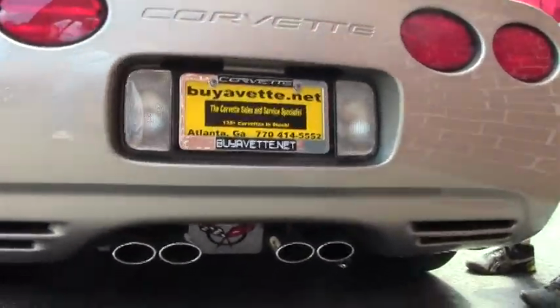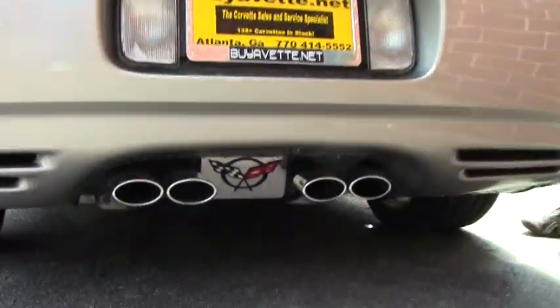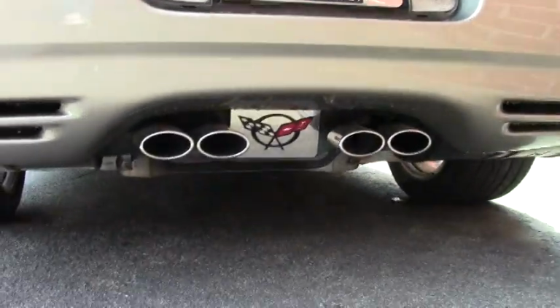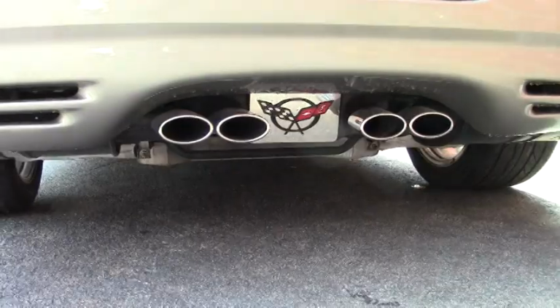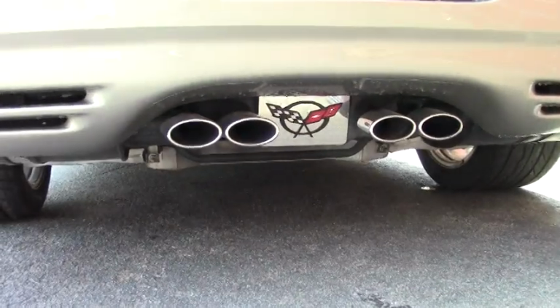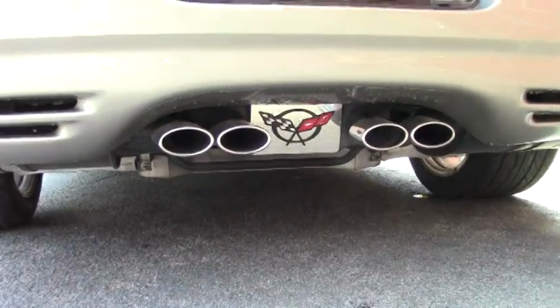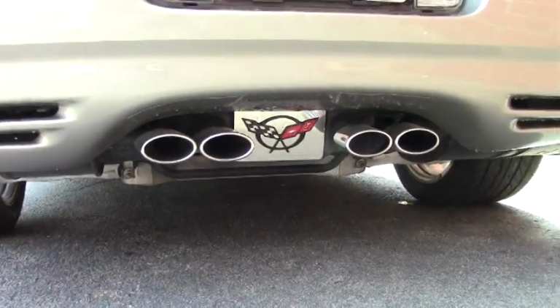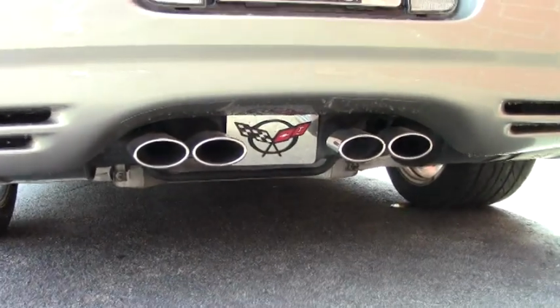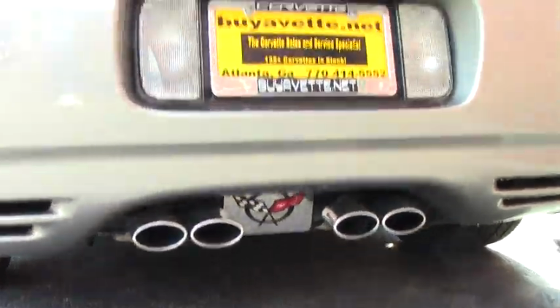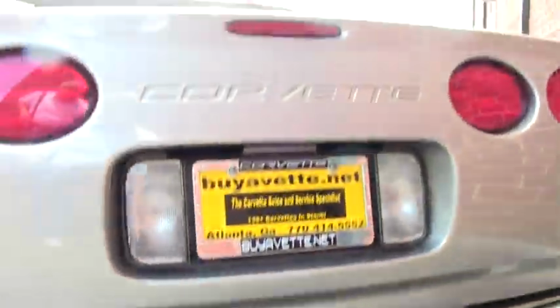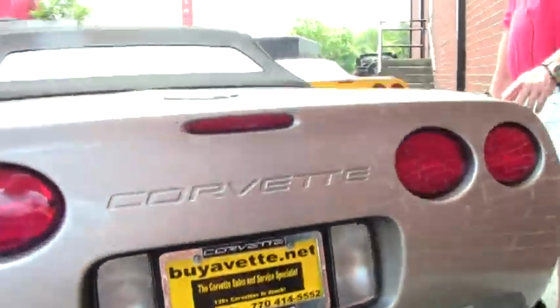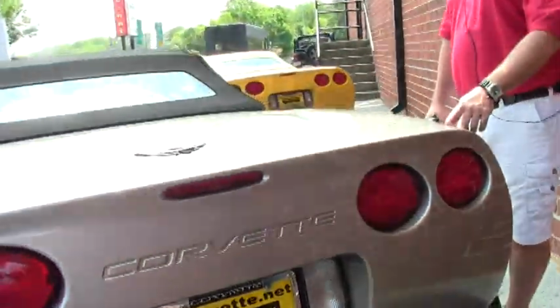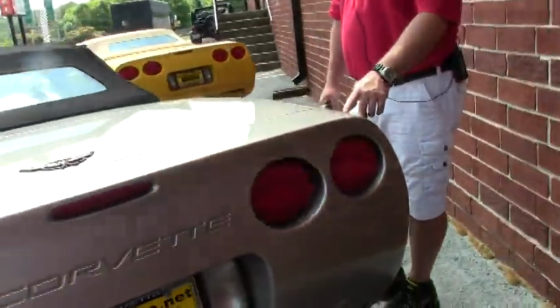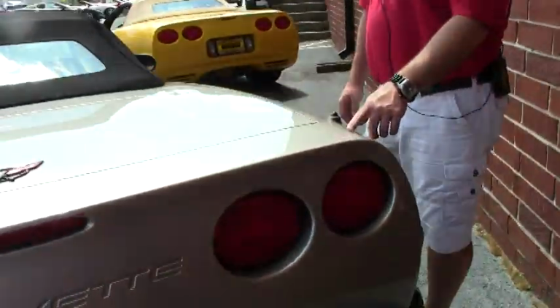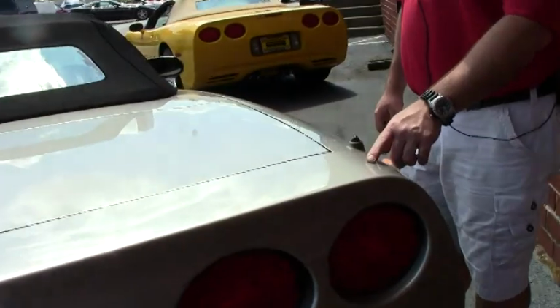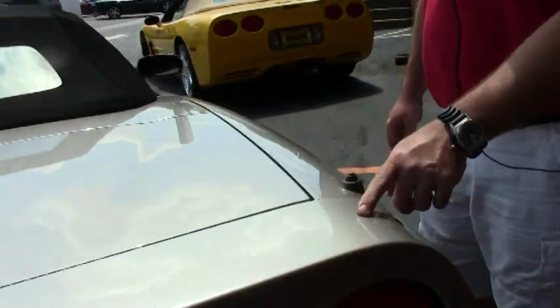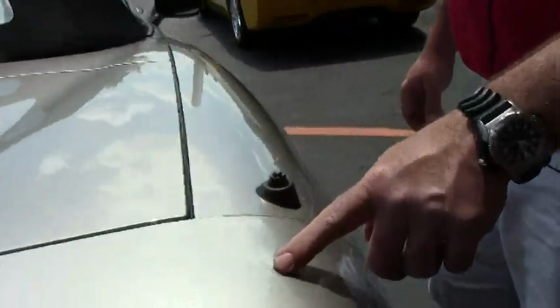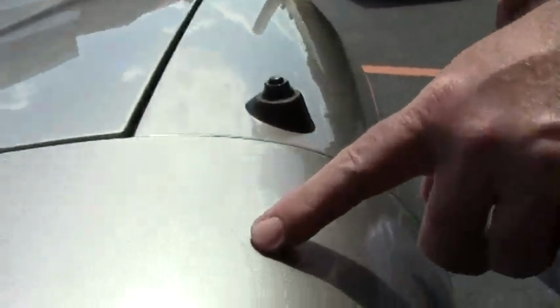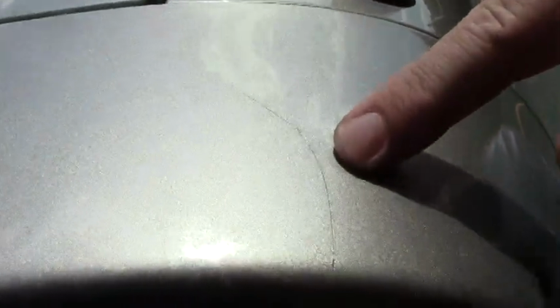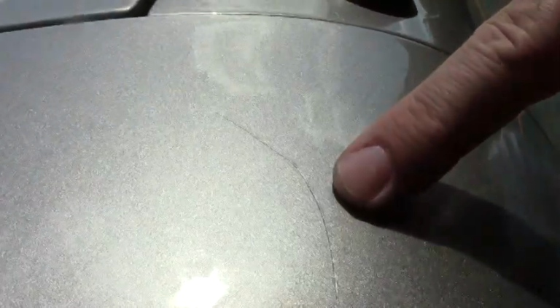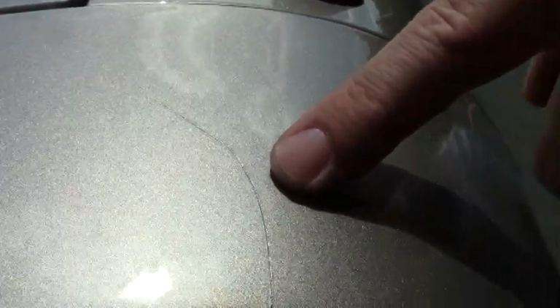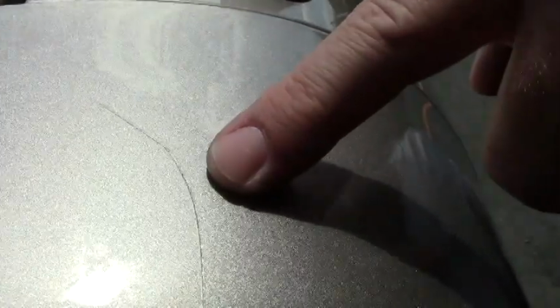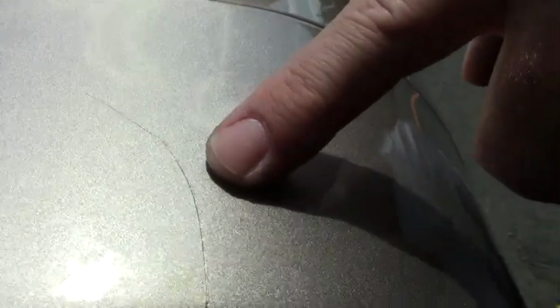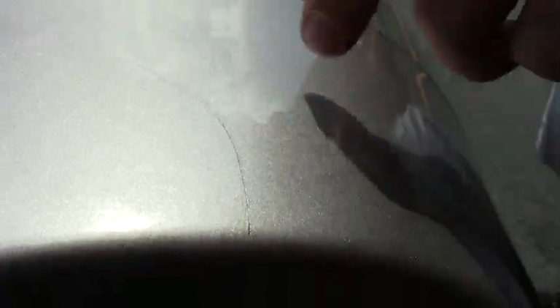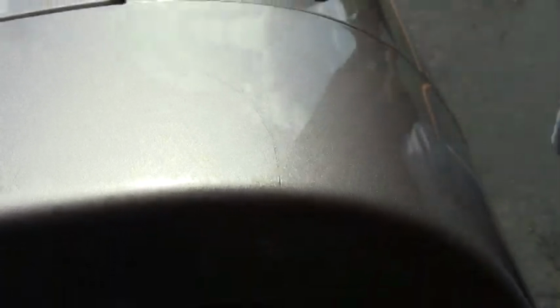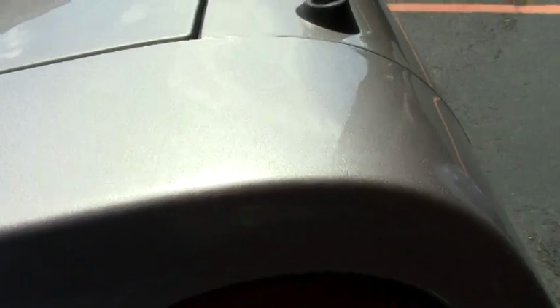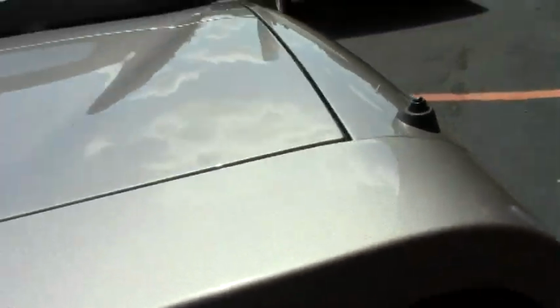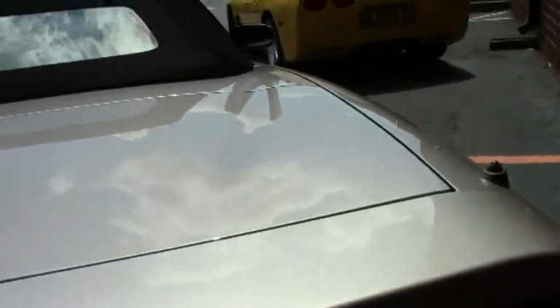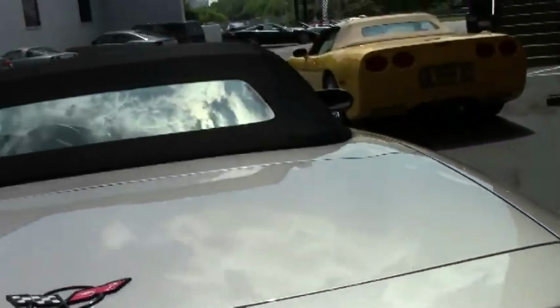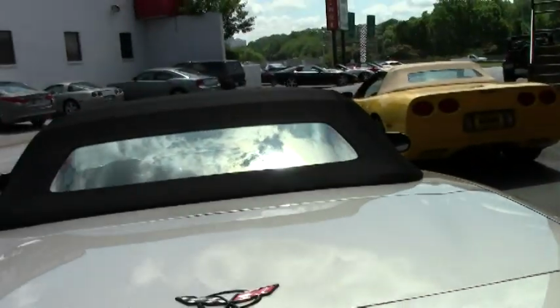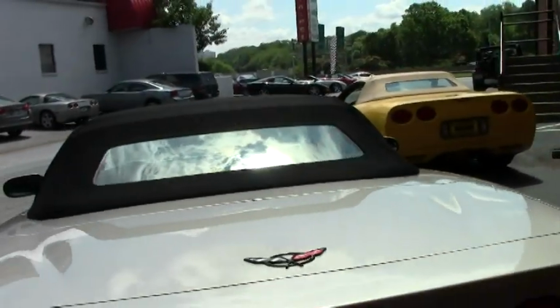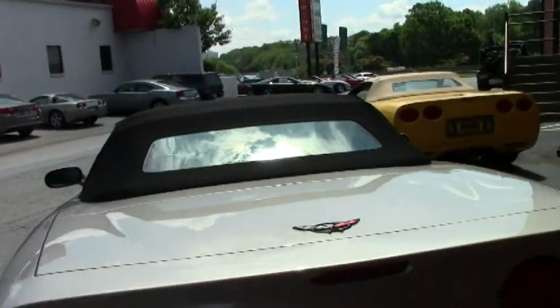We've got one minor little paint blemish here on the tail — it's right here. And aside from that, this car is in phenomenal condition.